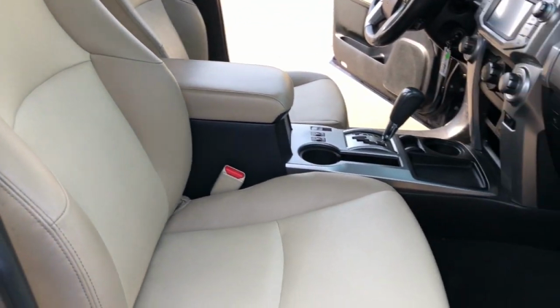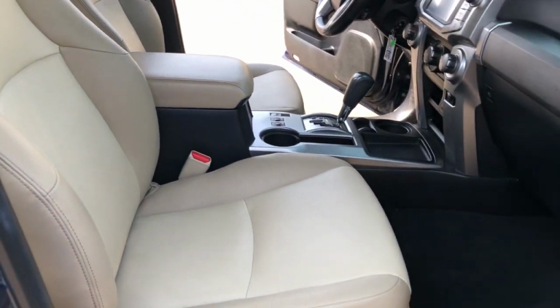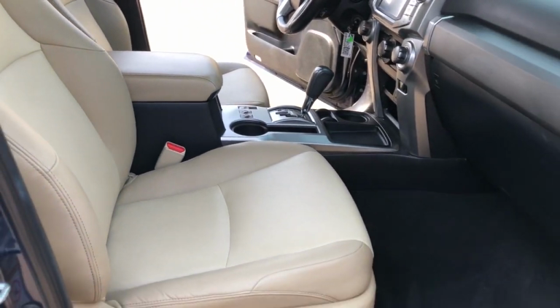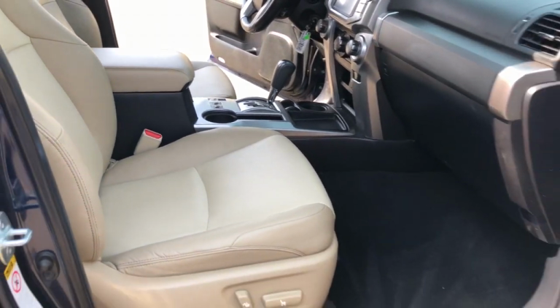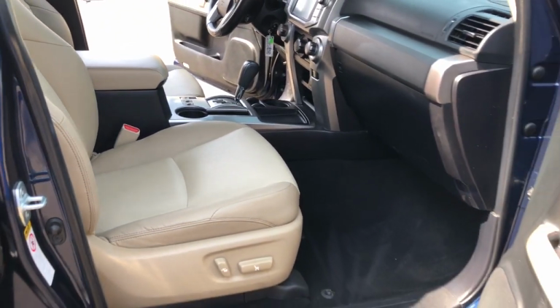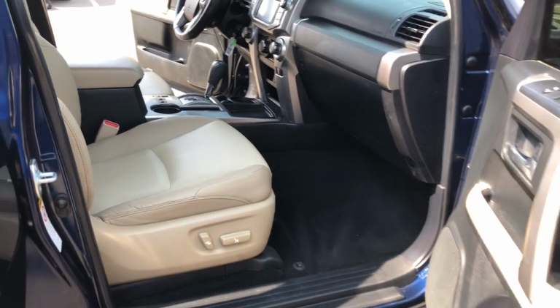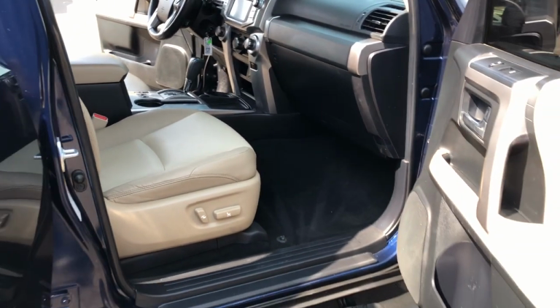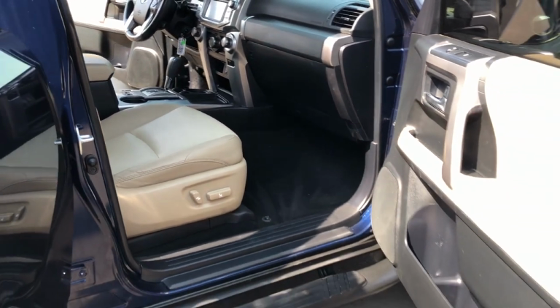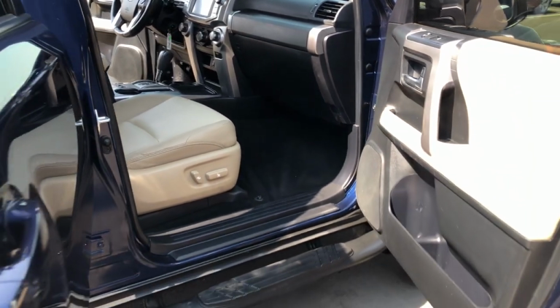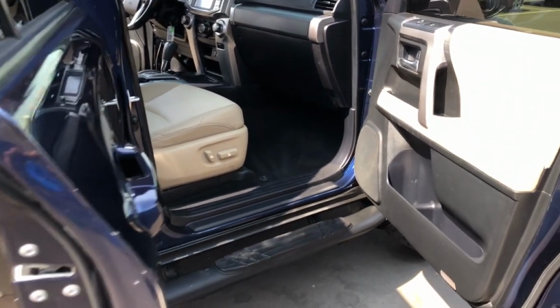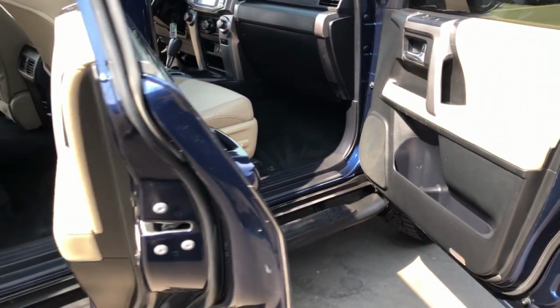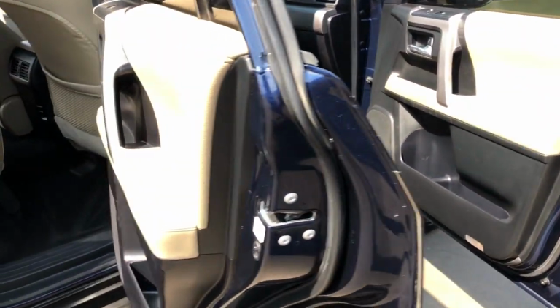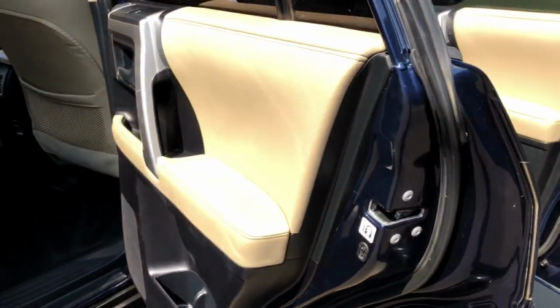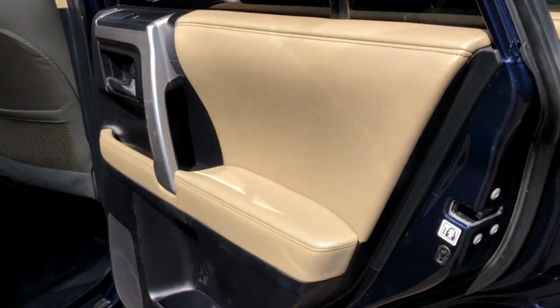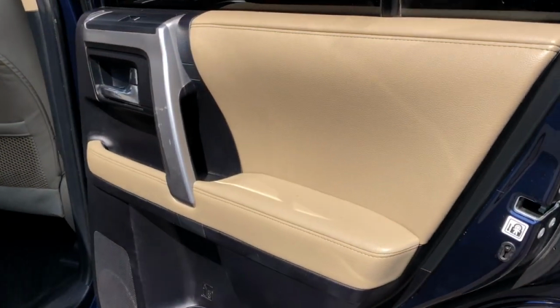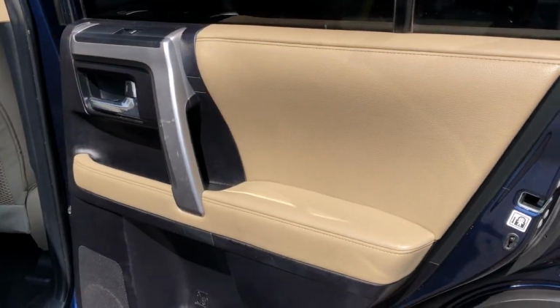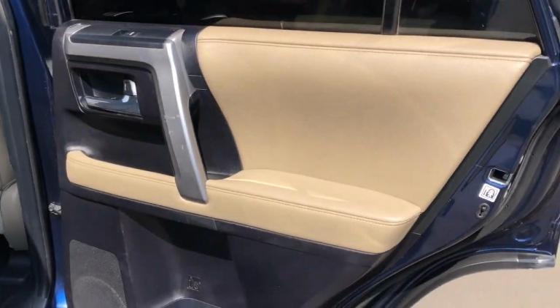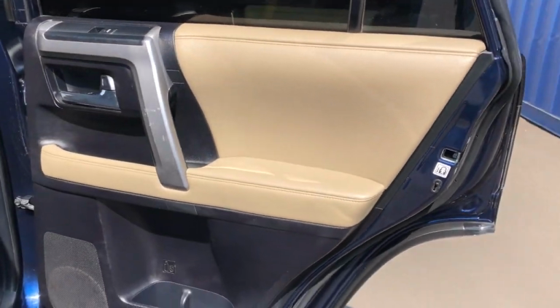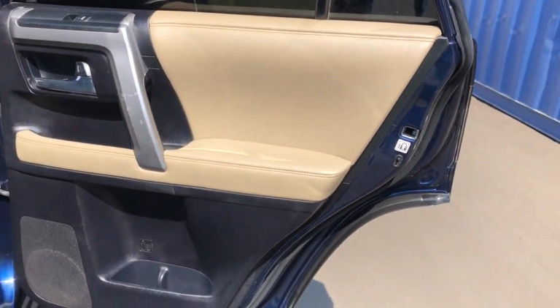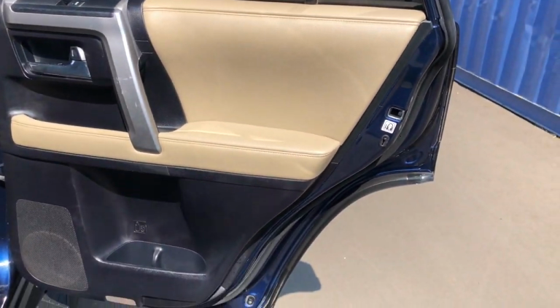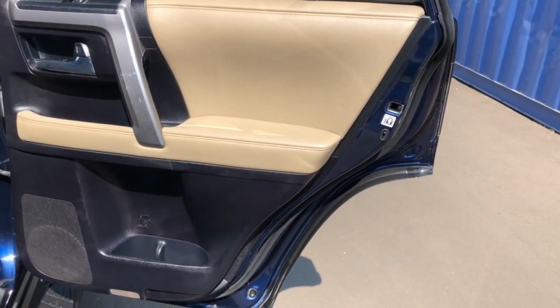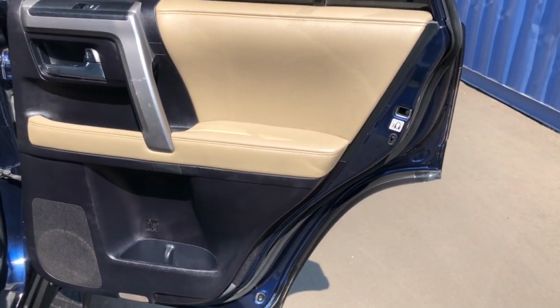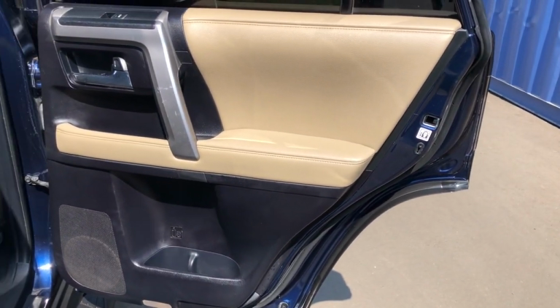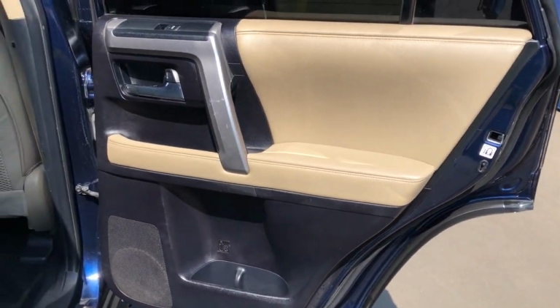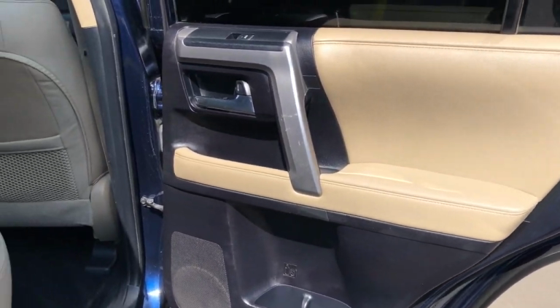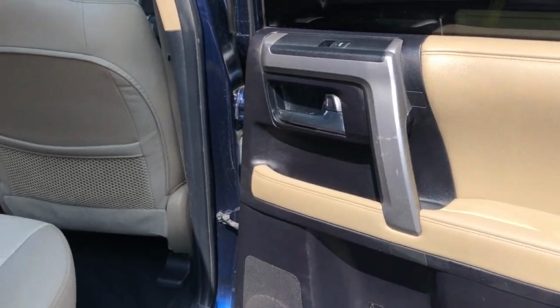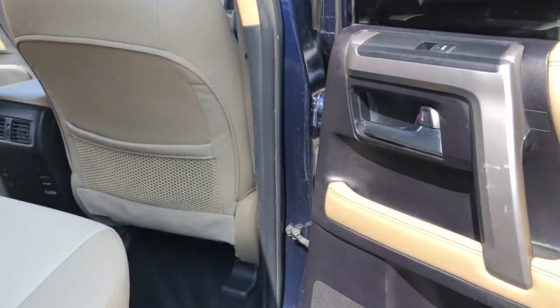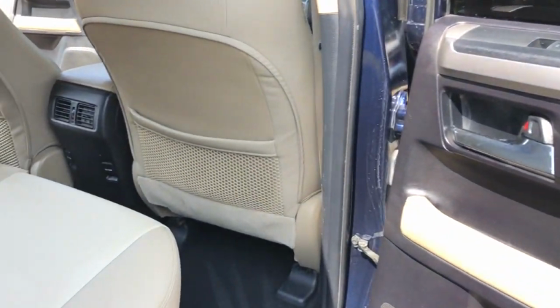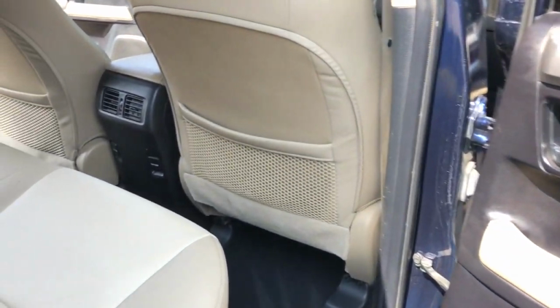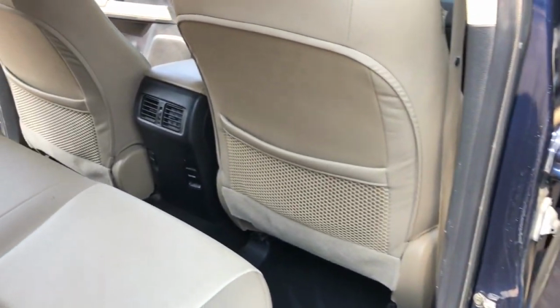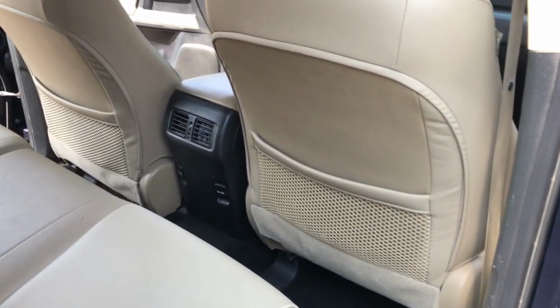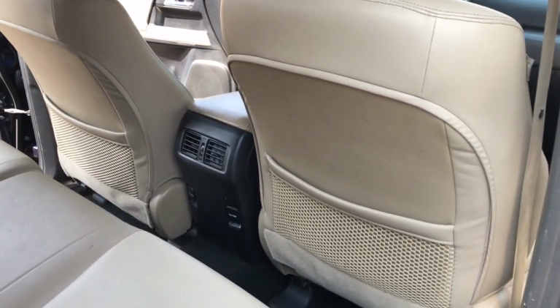Fog lamps, satellite radio, sunroof, and V6 cylinder engine. Feel the satisfaction that comes from optimizing your driving pleasure.